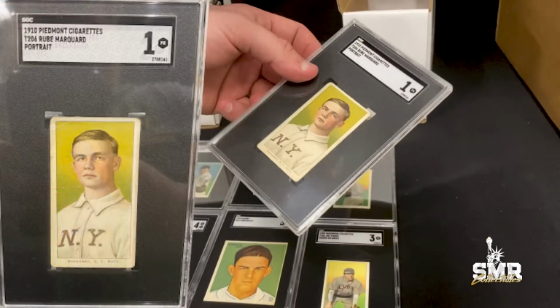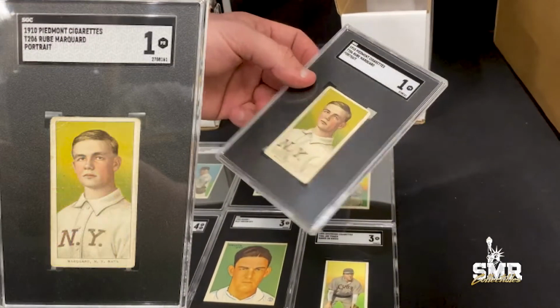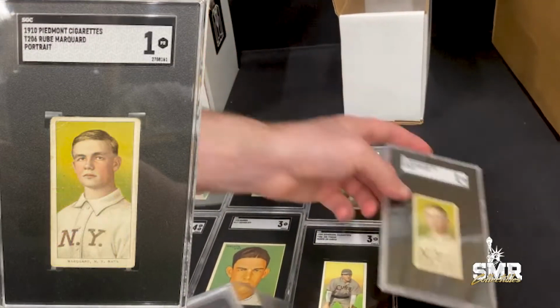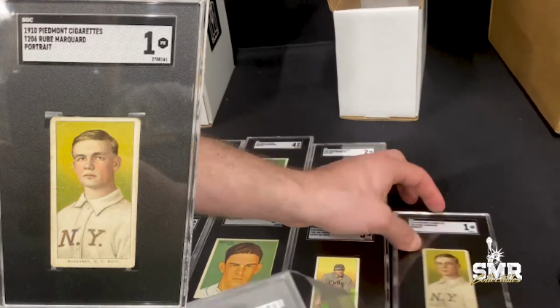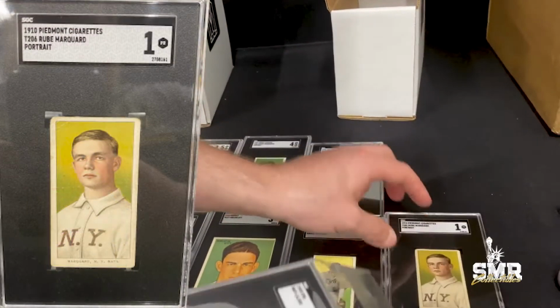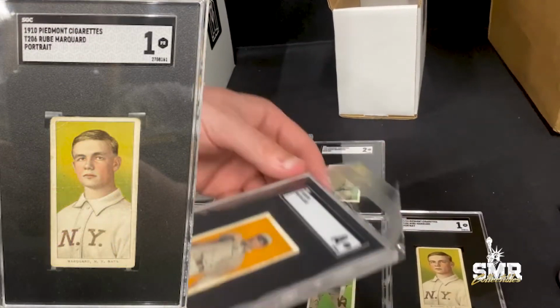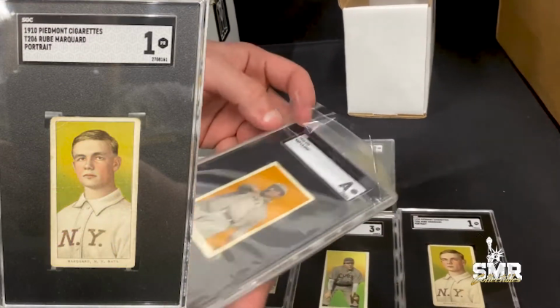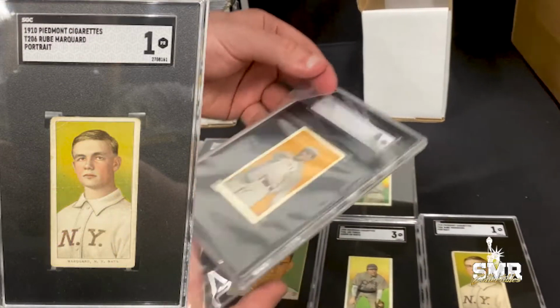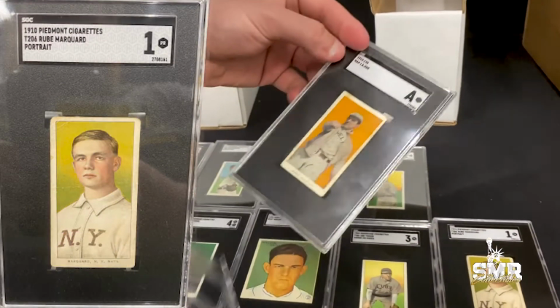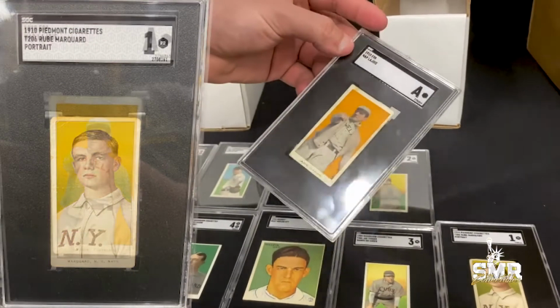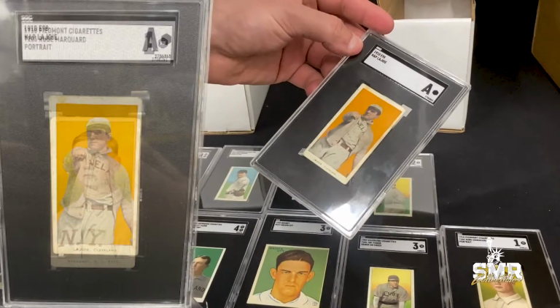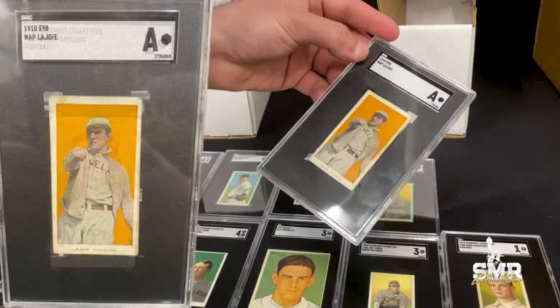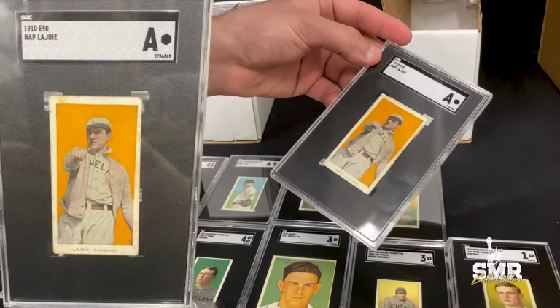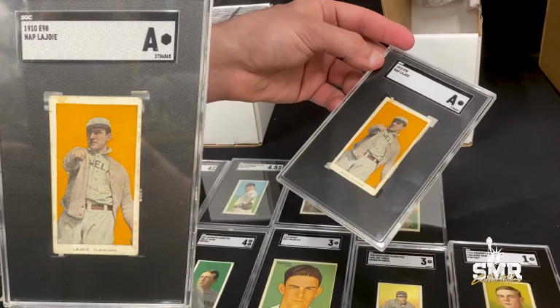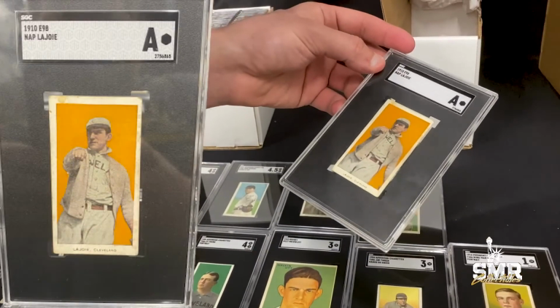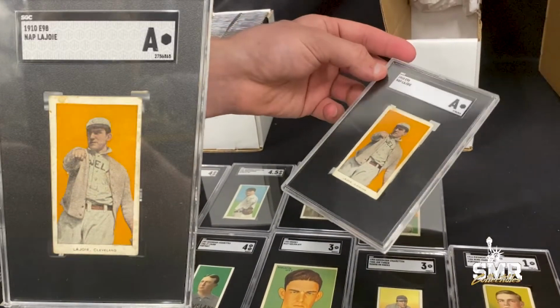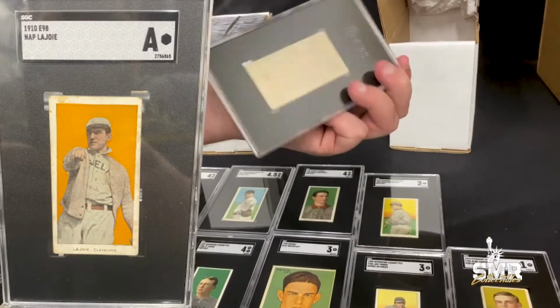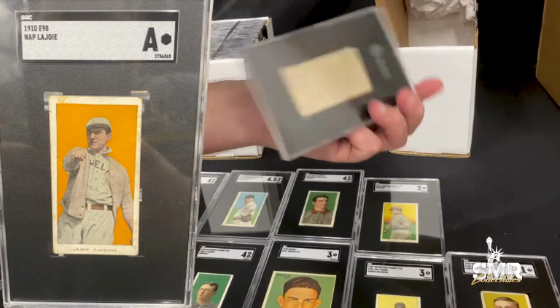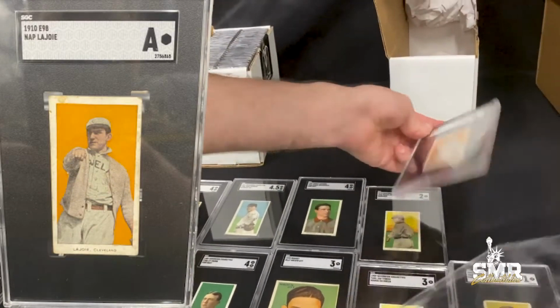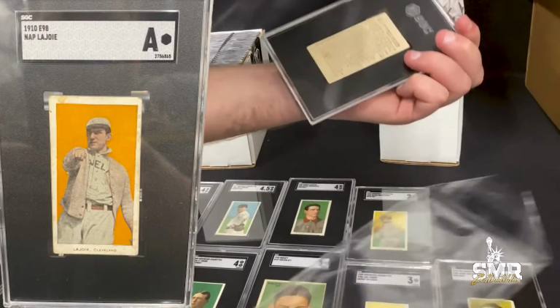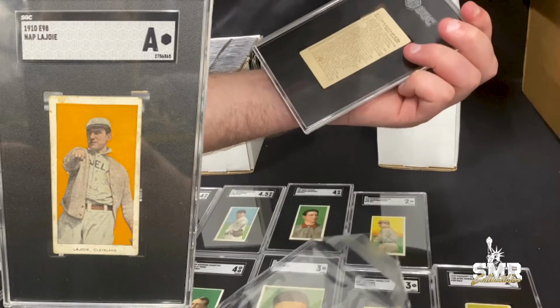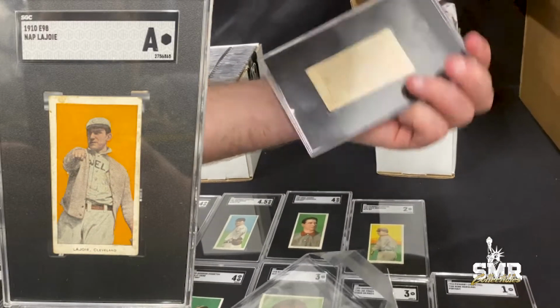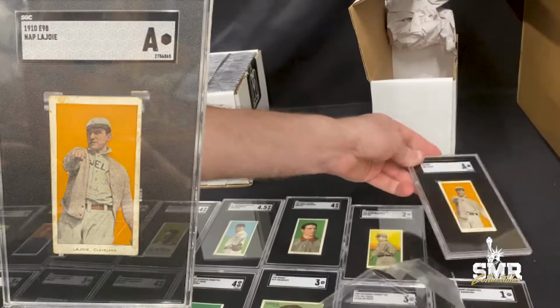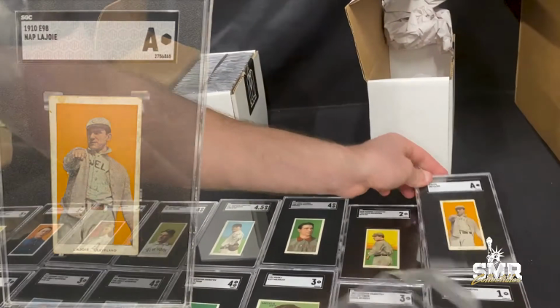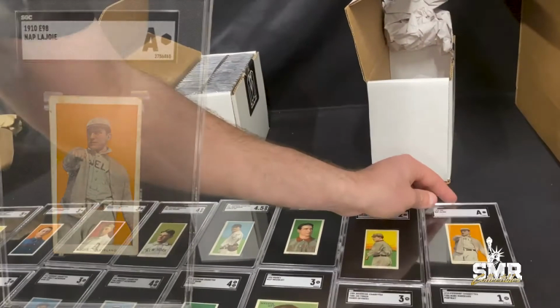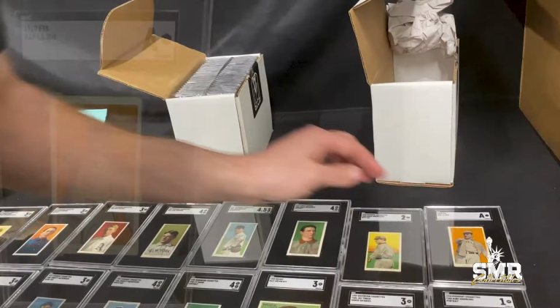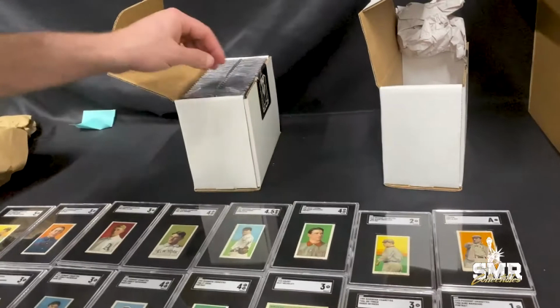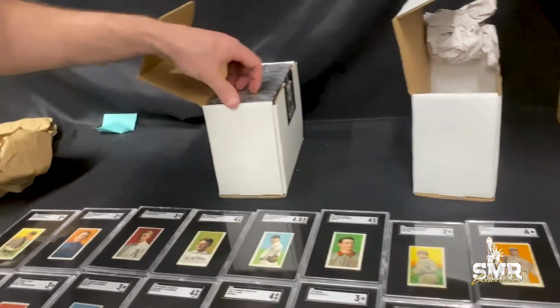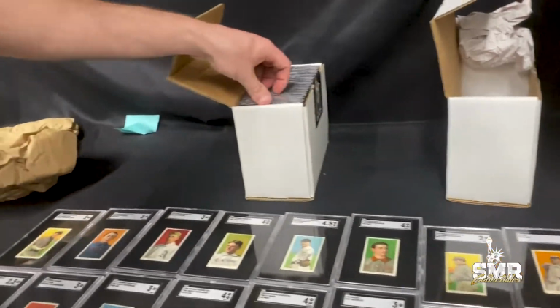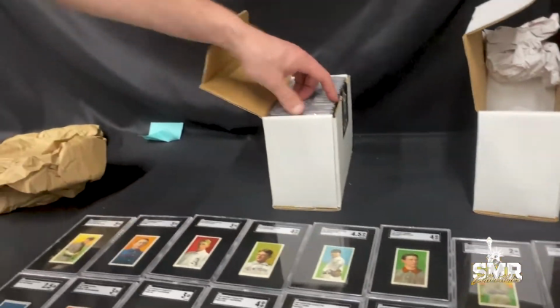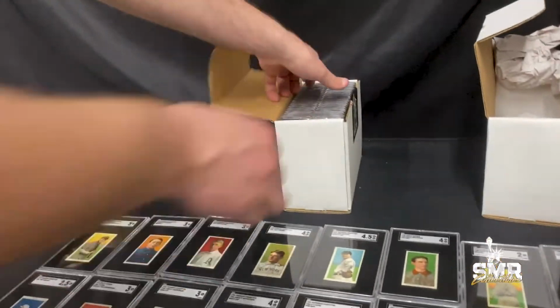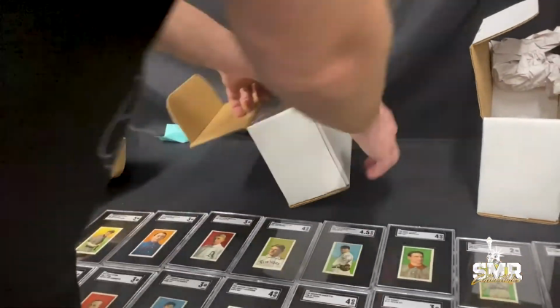We got a Rube Marquardt portrait SGC 1, and unfortunately the Nat Blasioite E98 came back authentic — paper missing.